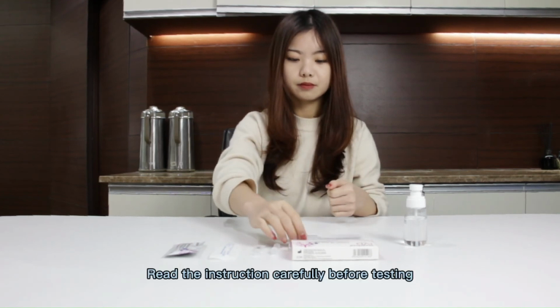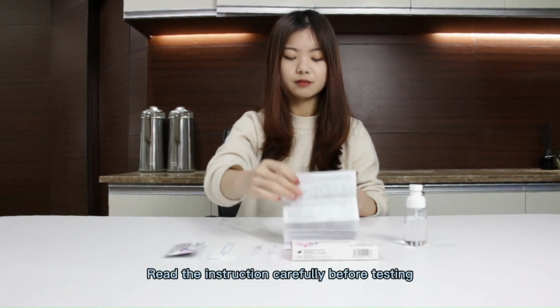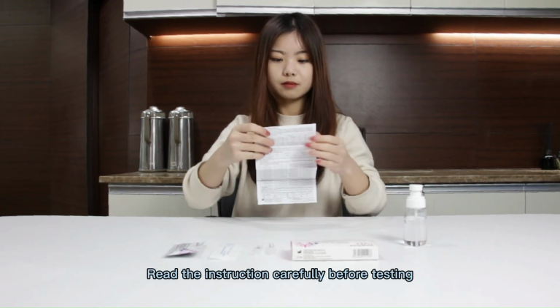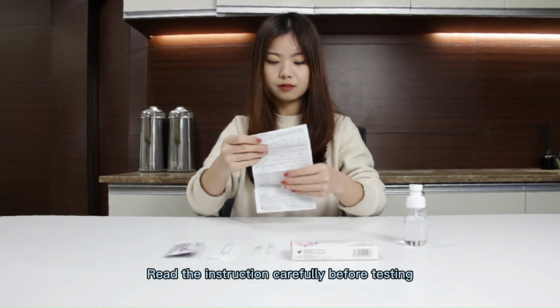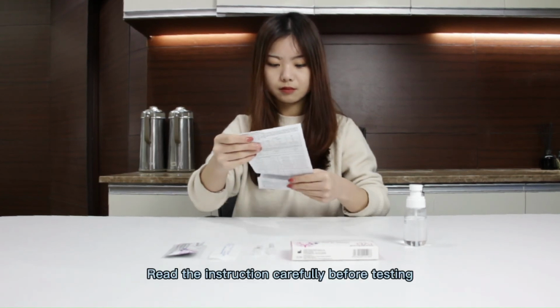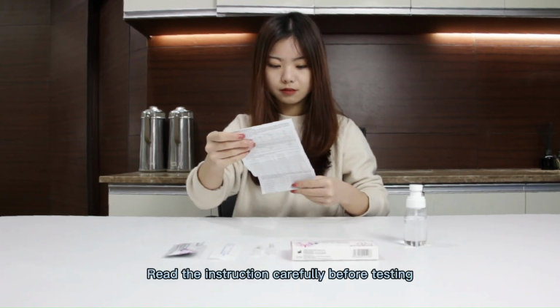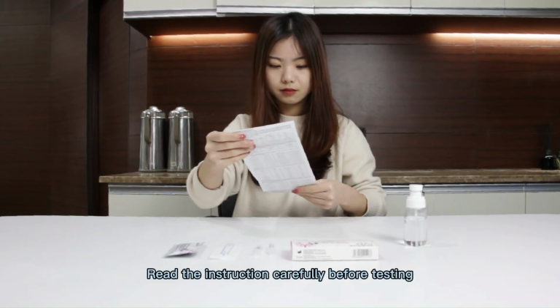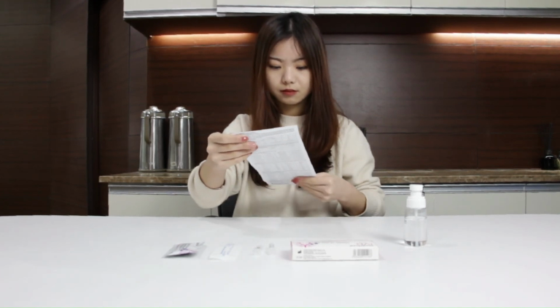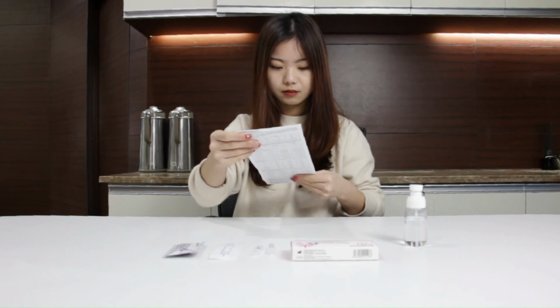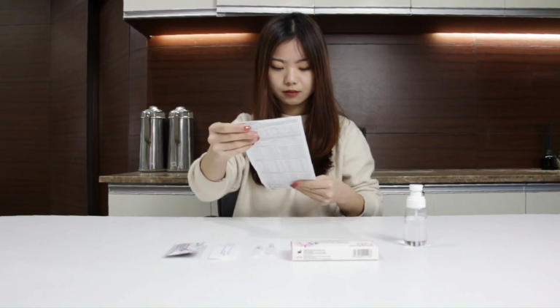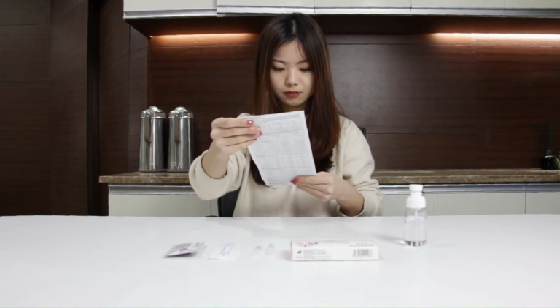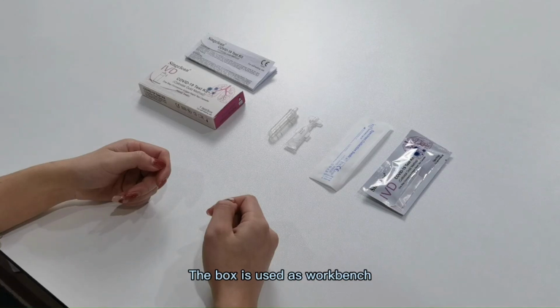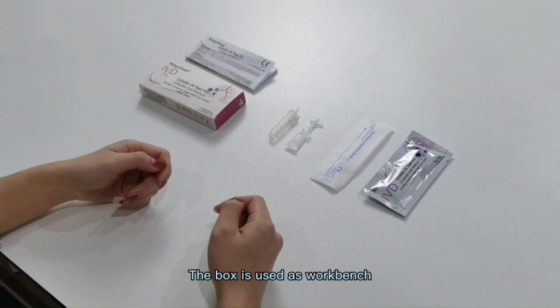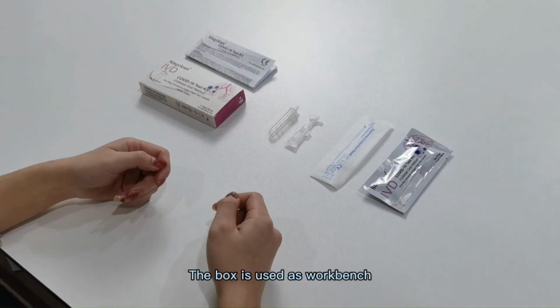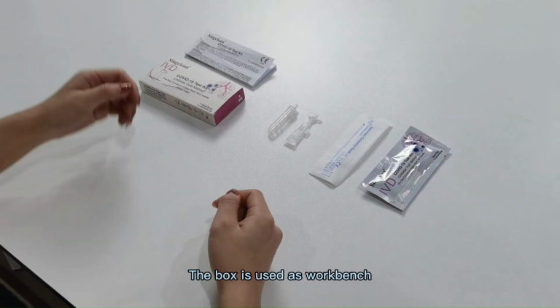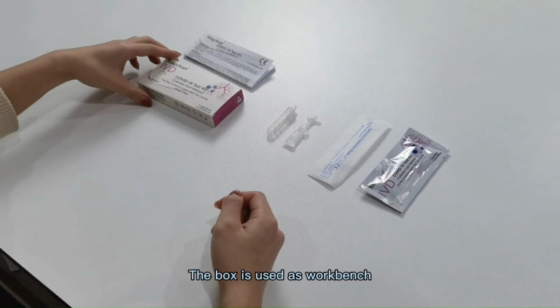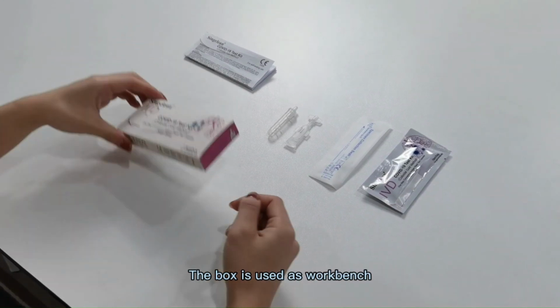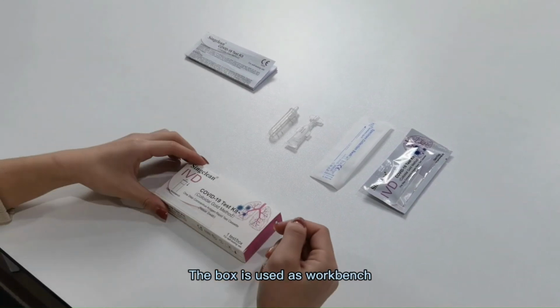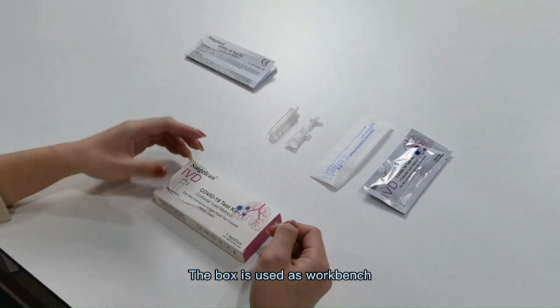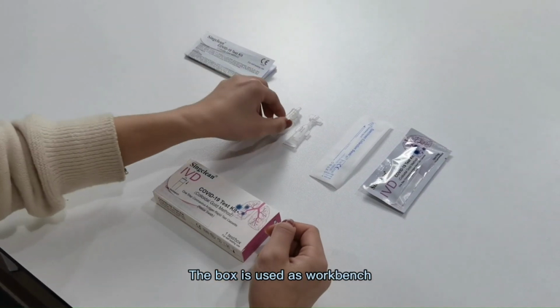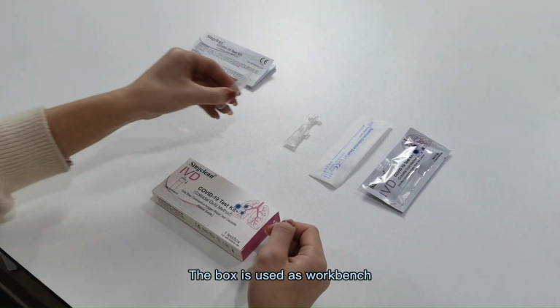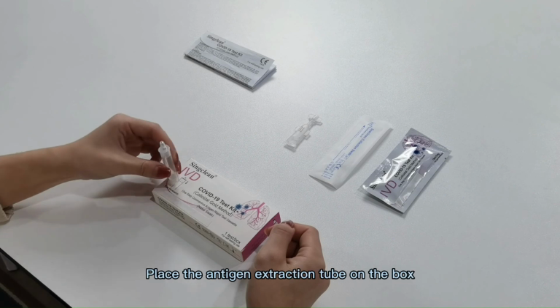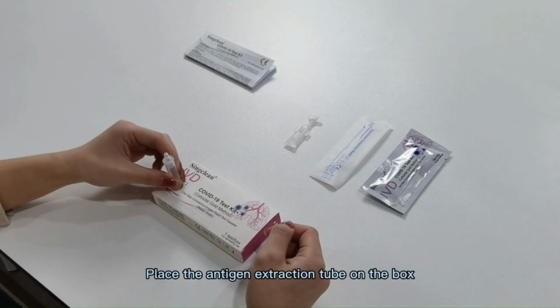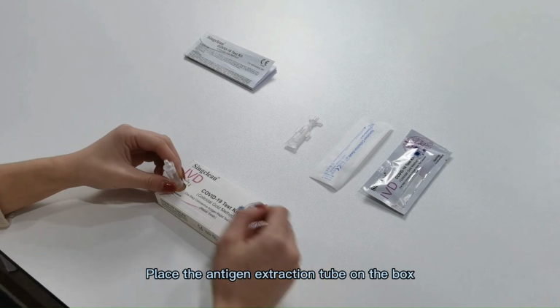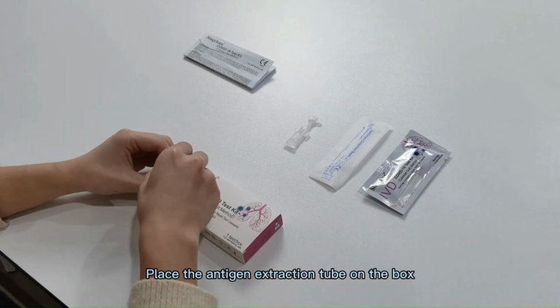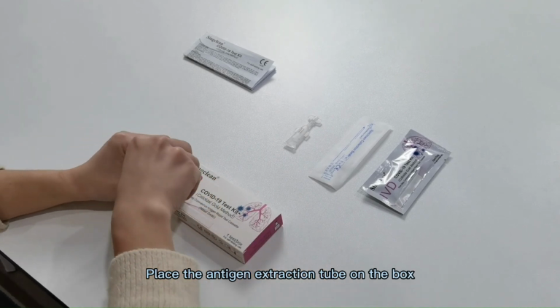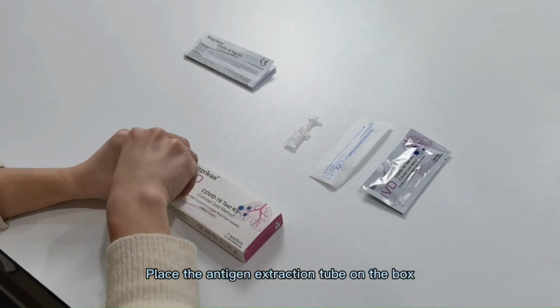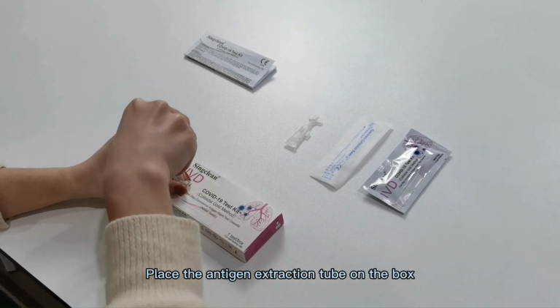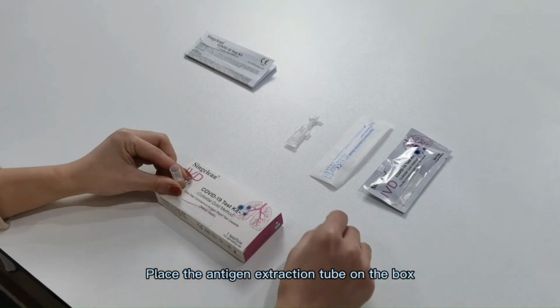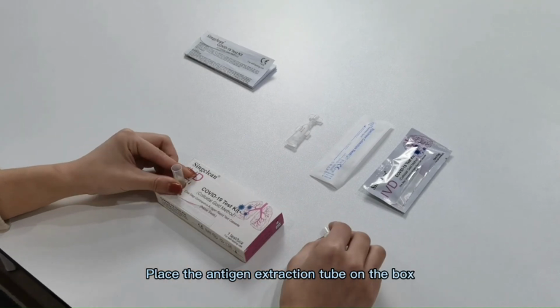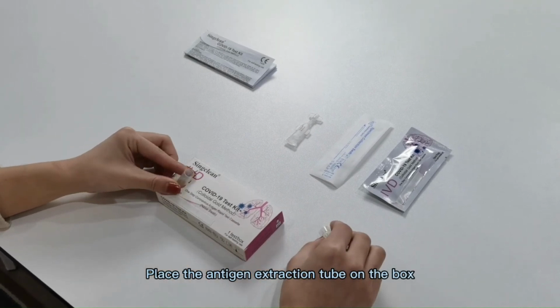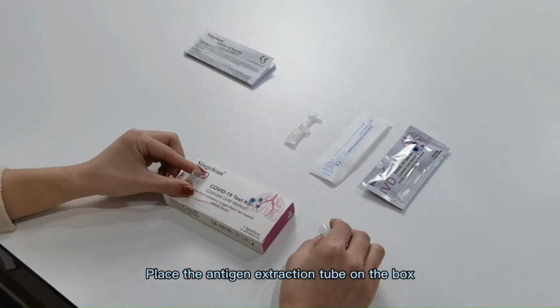Read the instructions. The box is used as a workbench. Place the antigen extraction tube on the box.